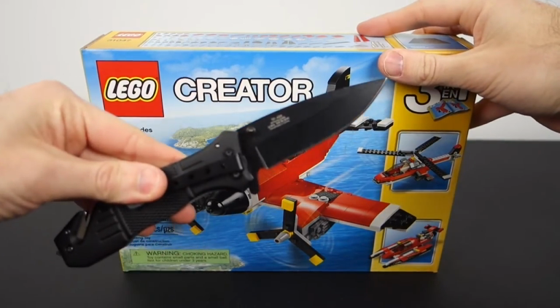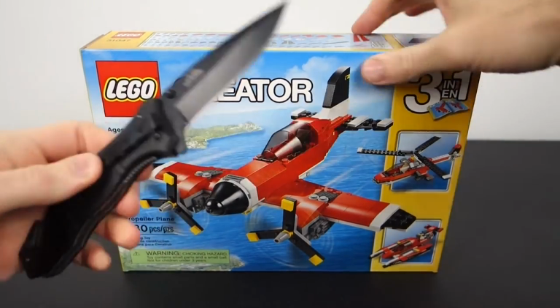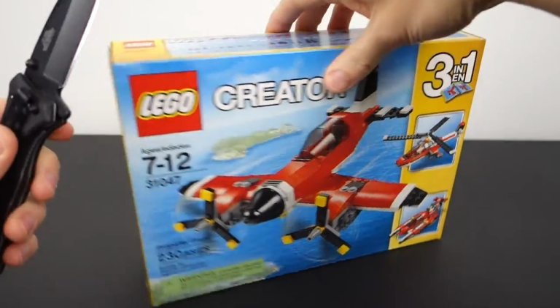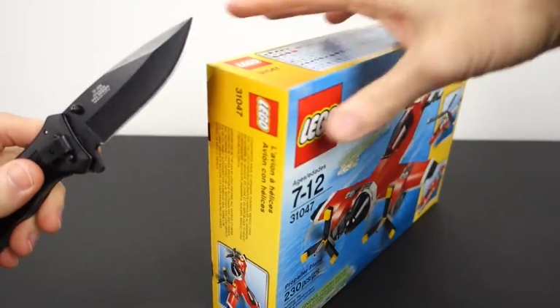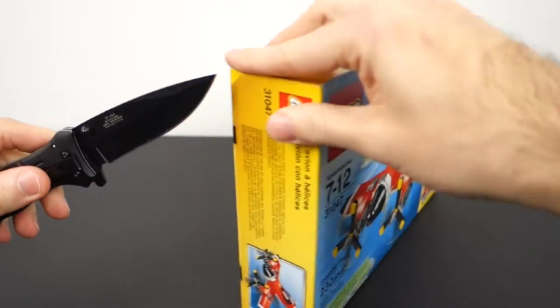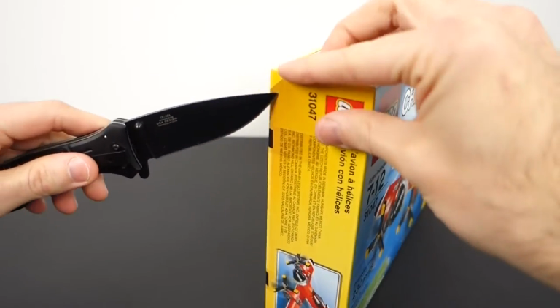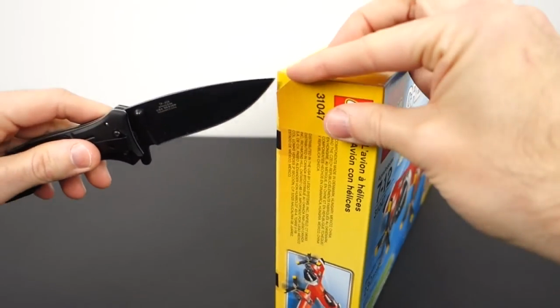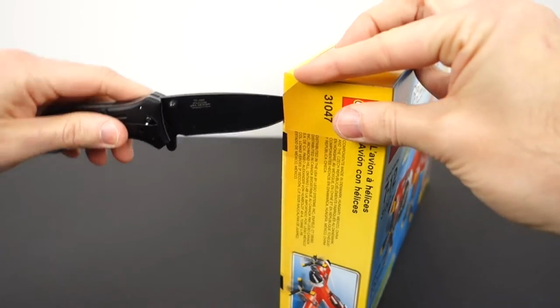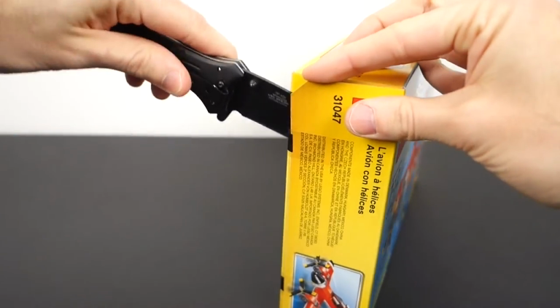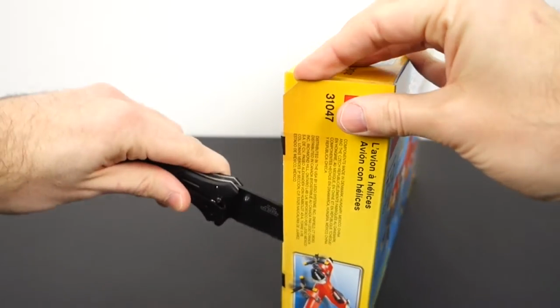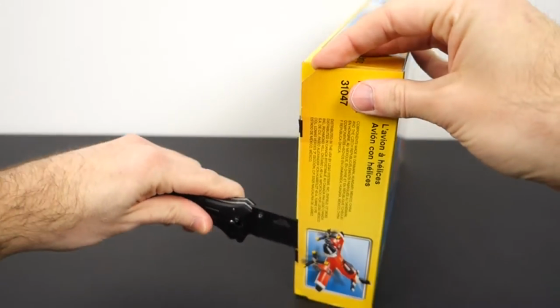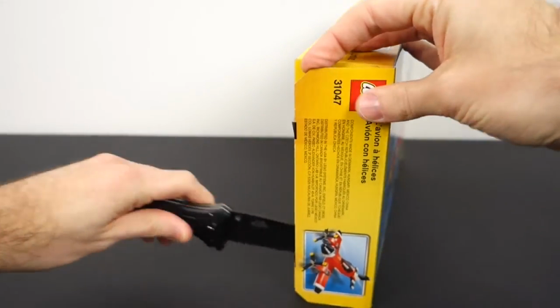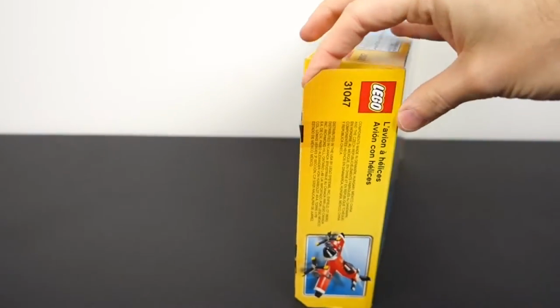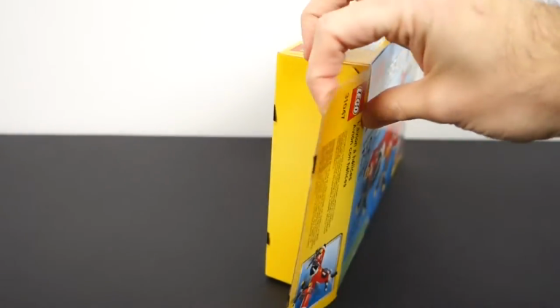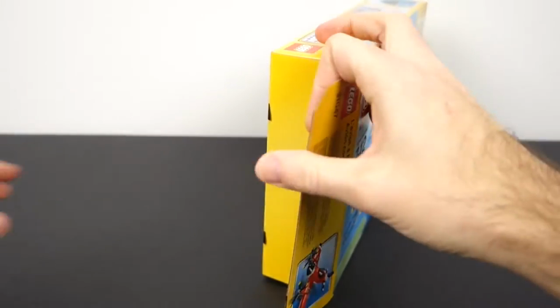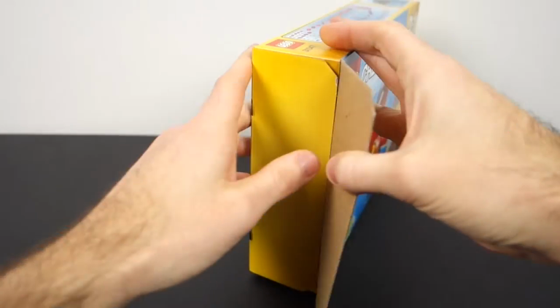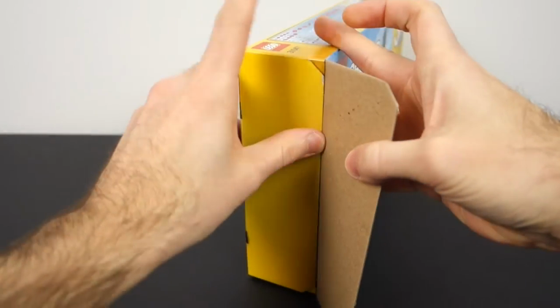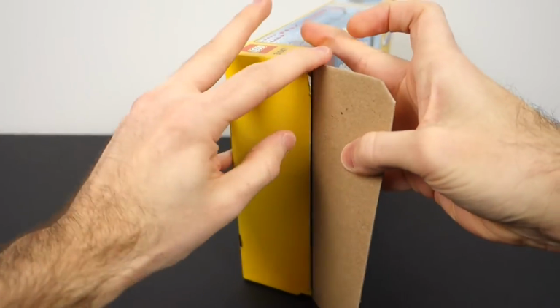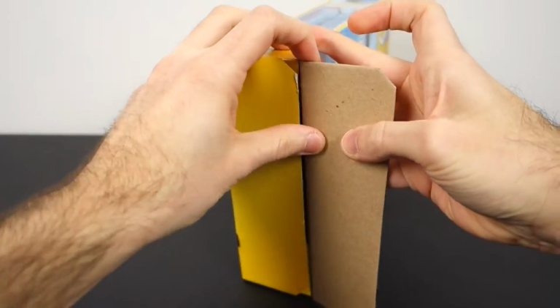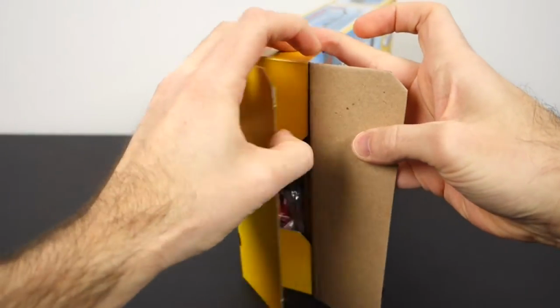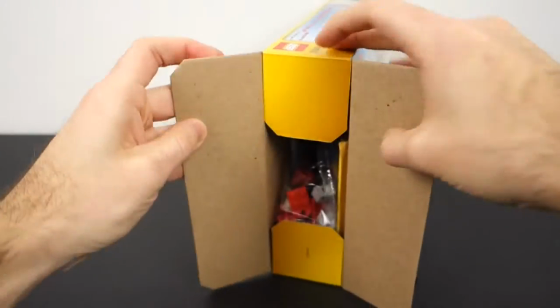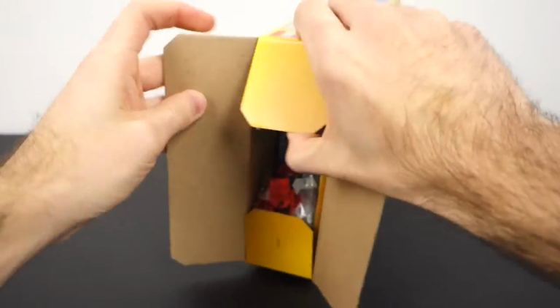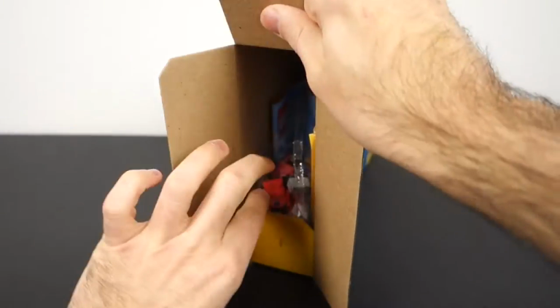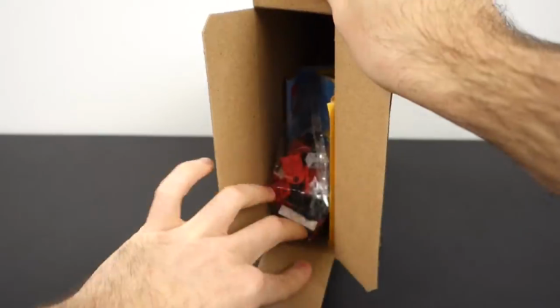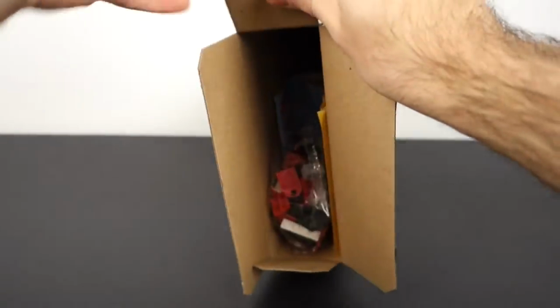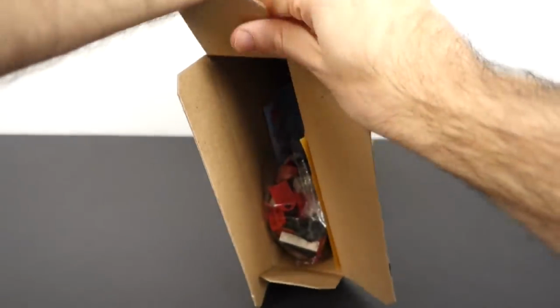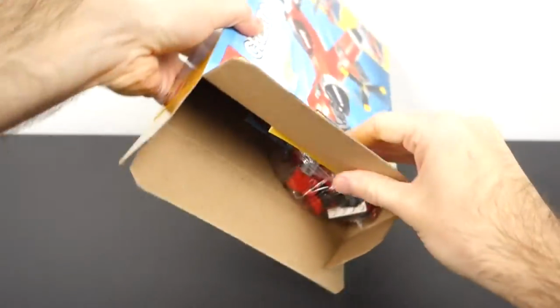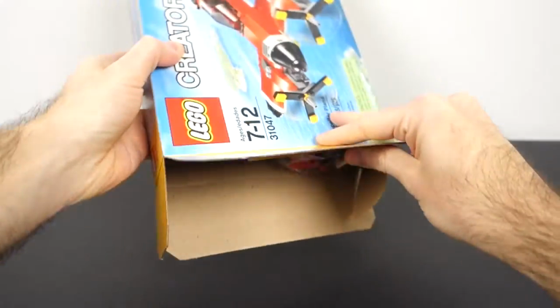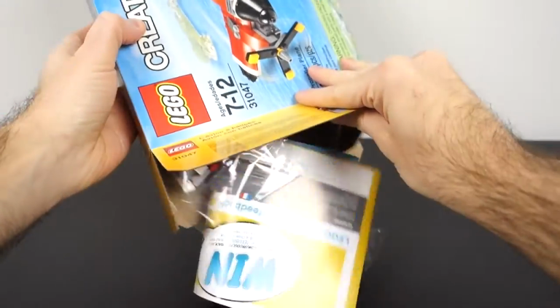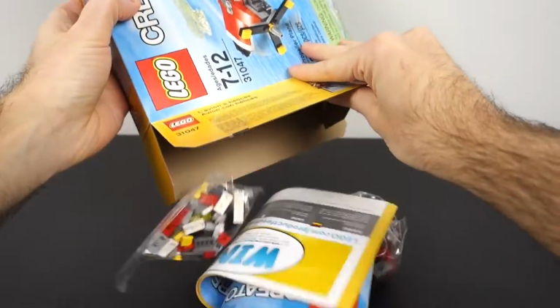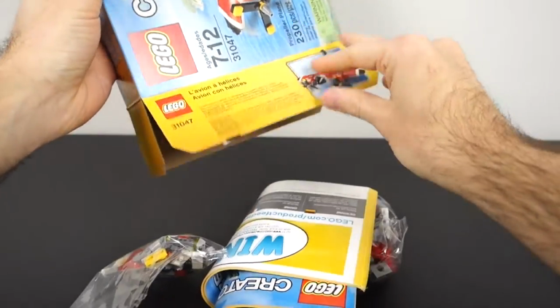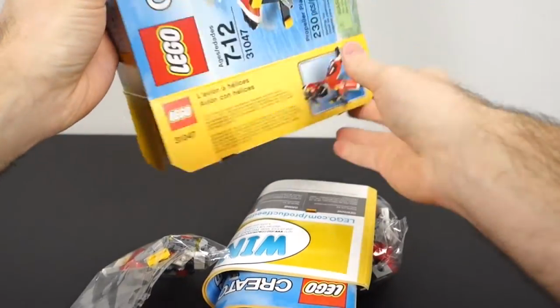I have my Lego unboxing knife here. Always go from the left side, and we cut down through there. Open this flap up and let's see what we got in here — just dump it all out.